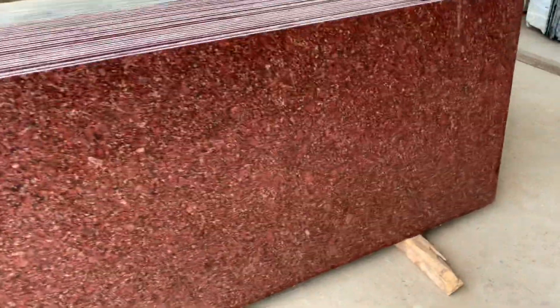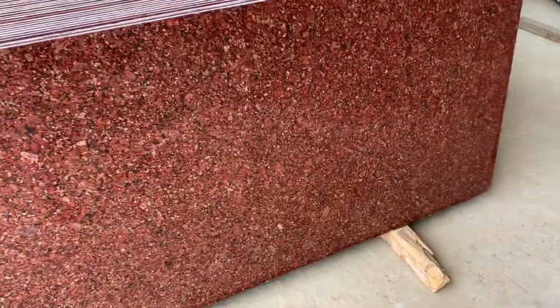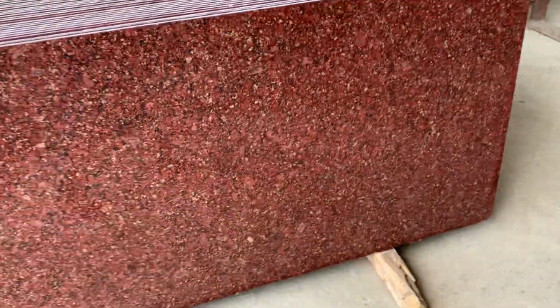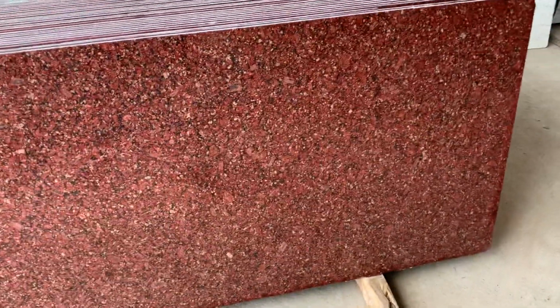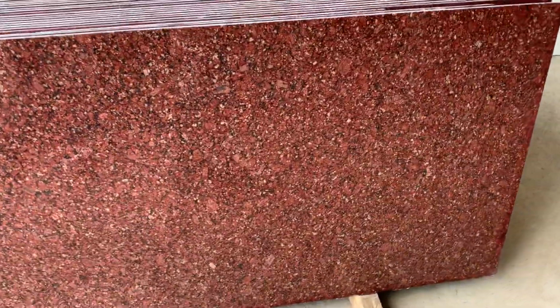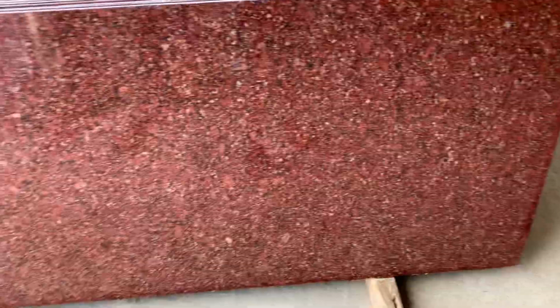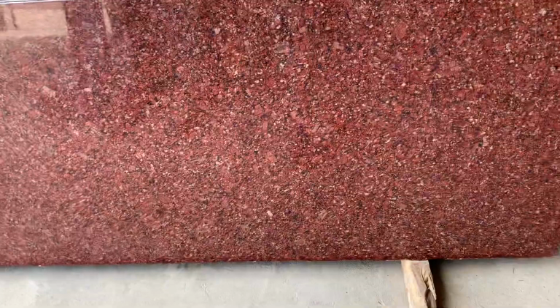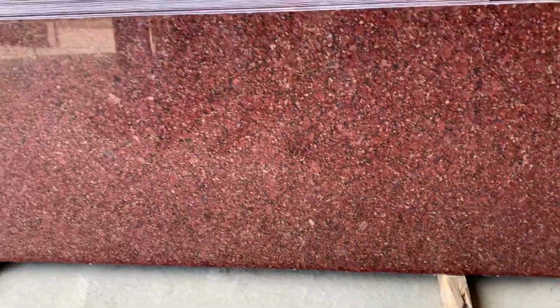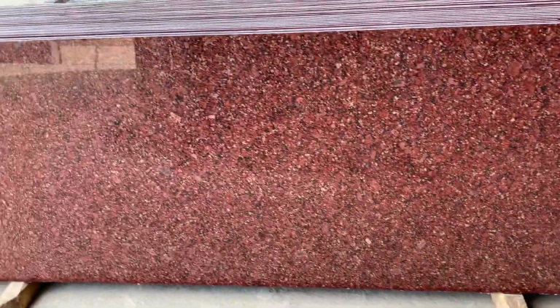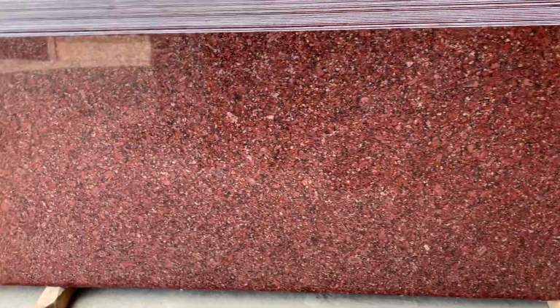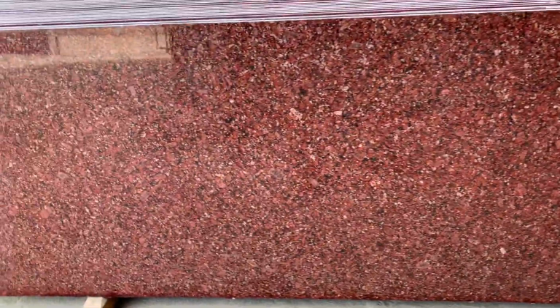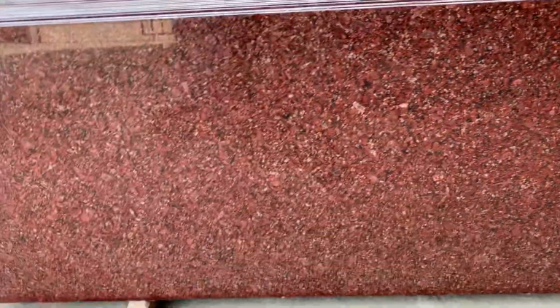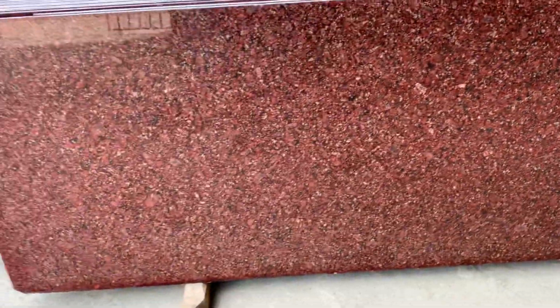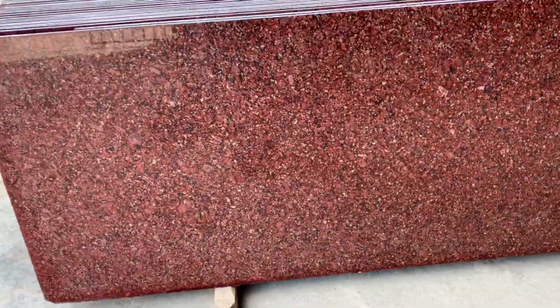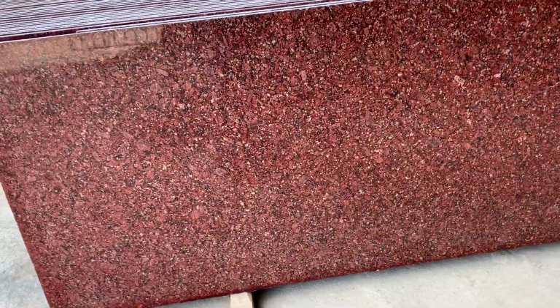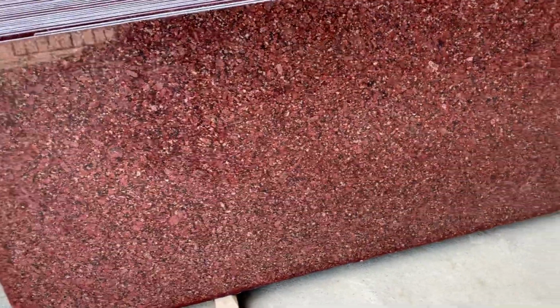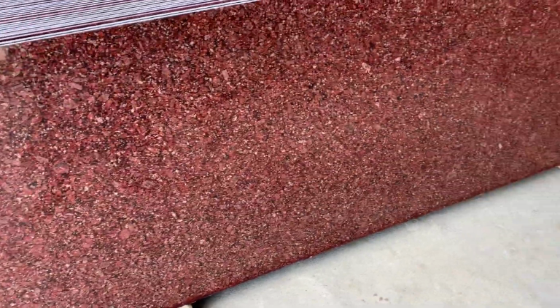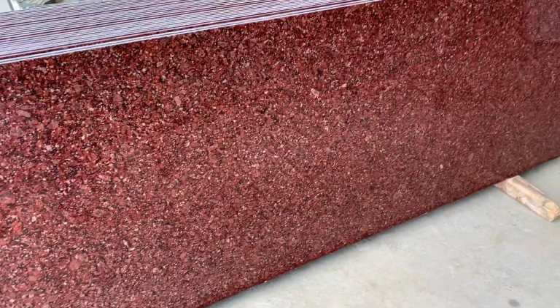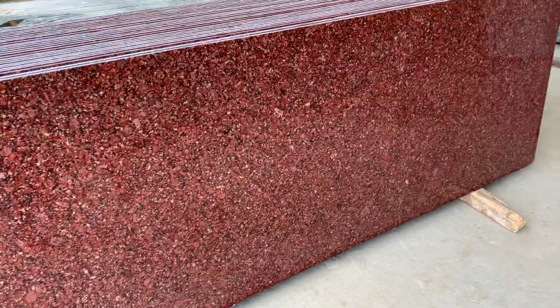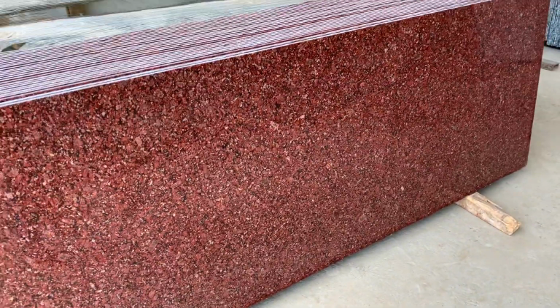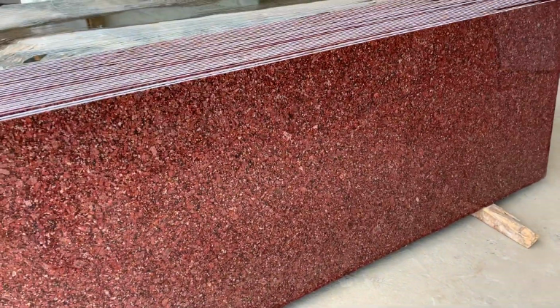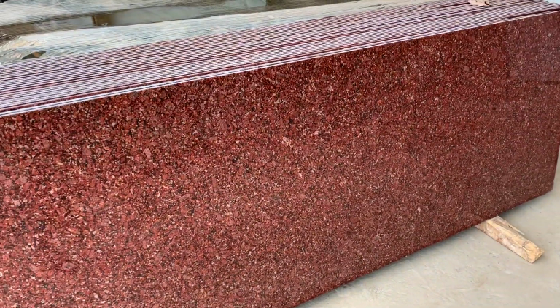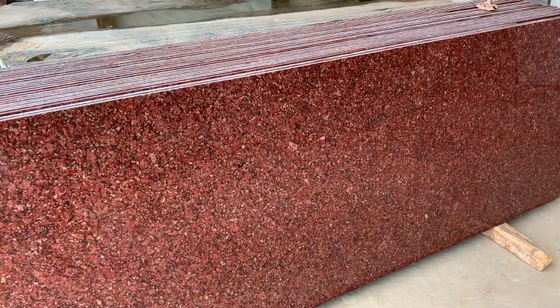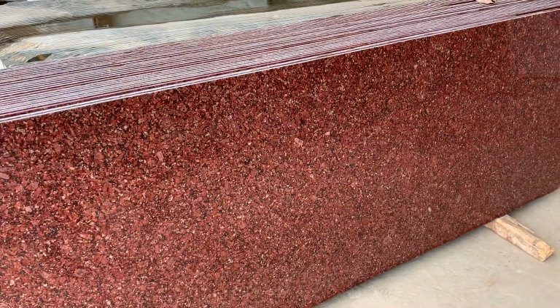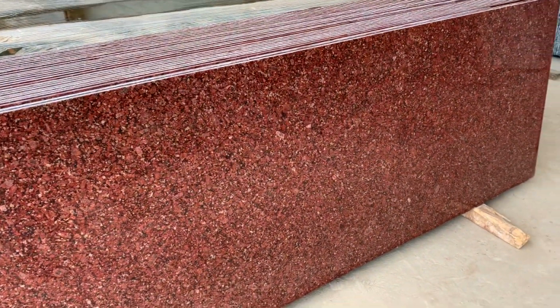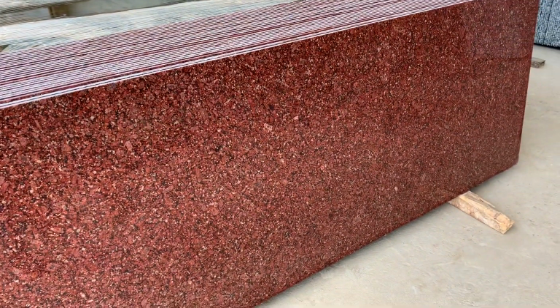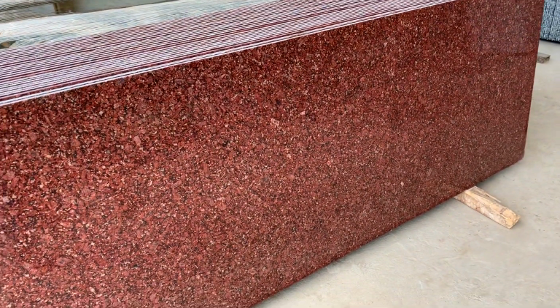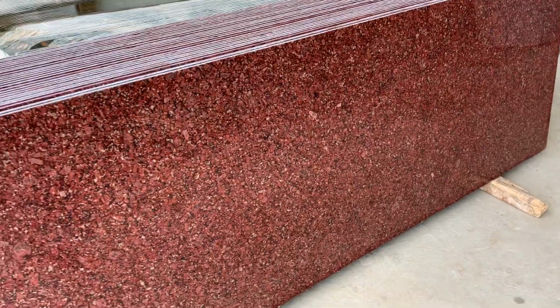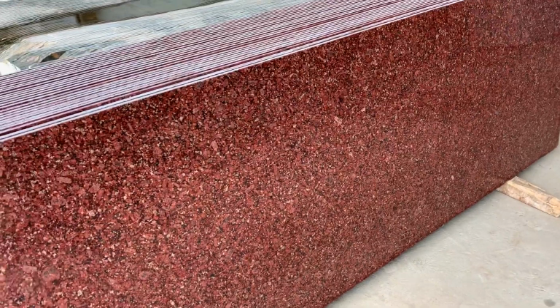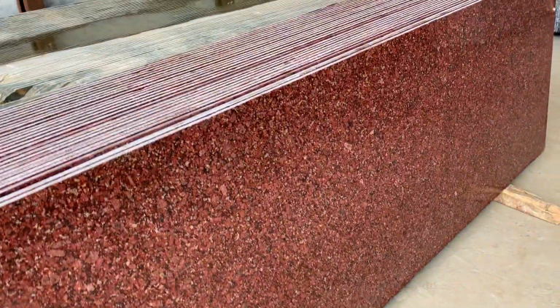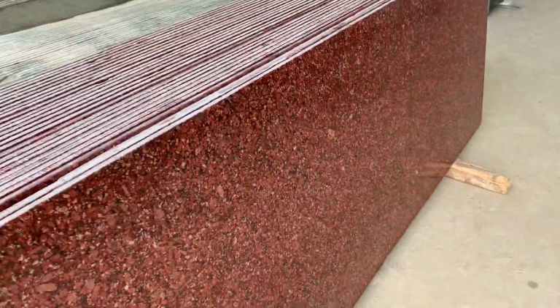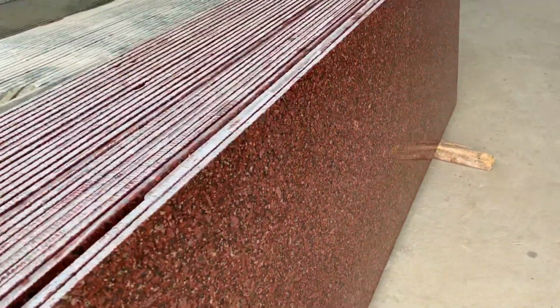This is called Kiwi Red. This is the South Chamombe color — it is a very premium color. We can use it for kitchen tops, counters, and elevation purposes. It is a very superior and natural color; there is nothing converted or artificial about it.